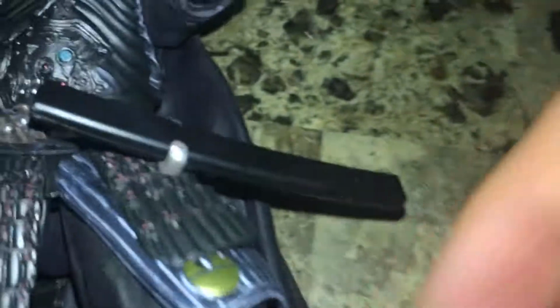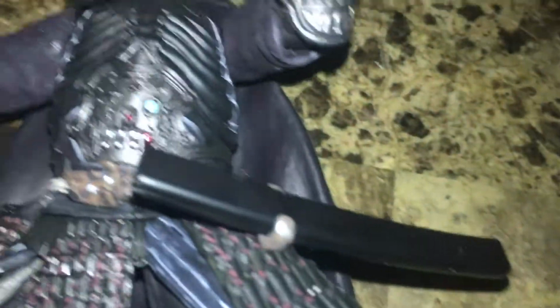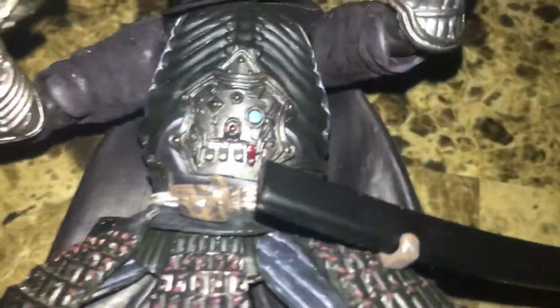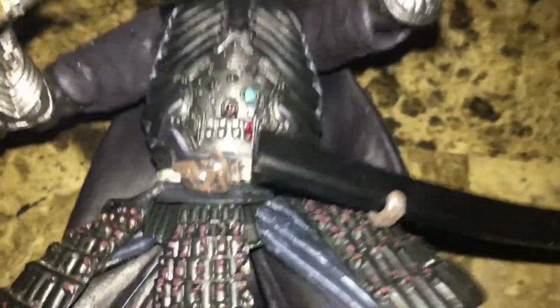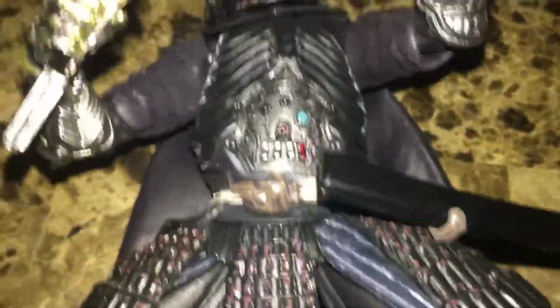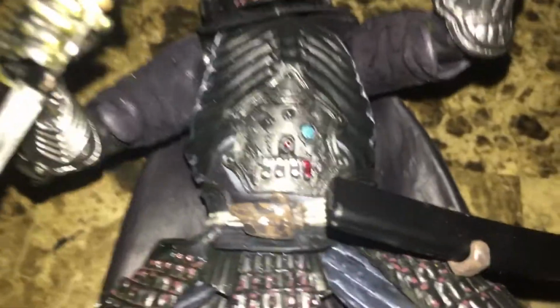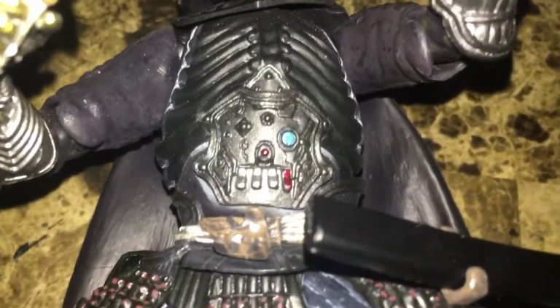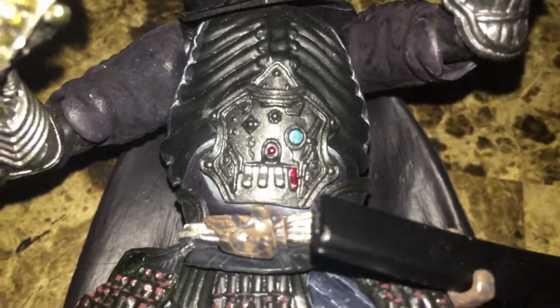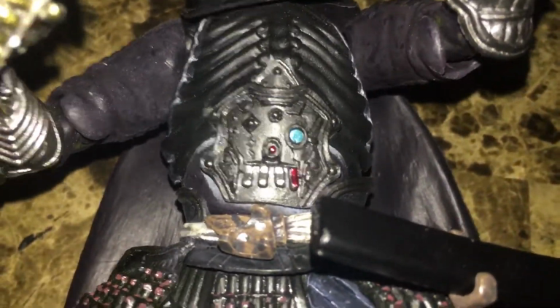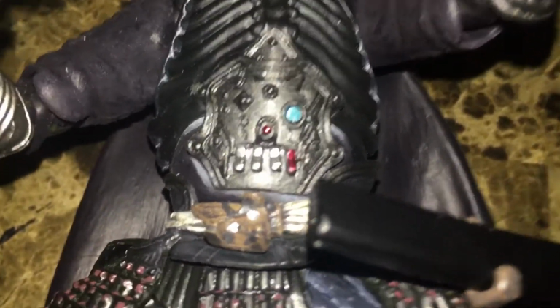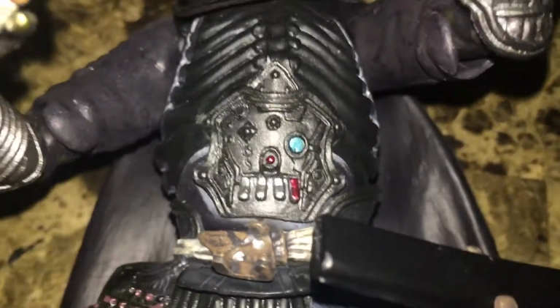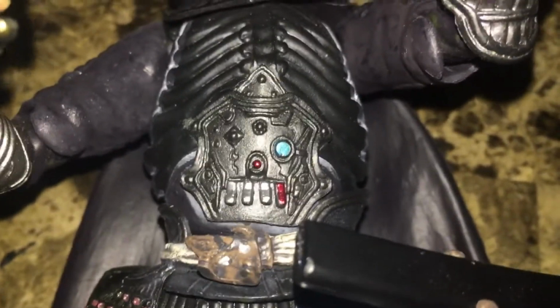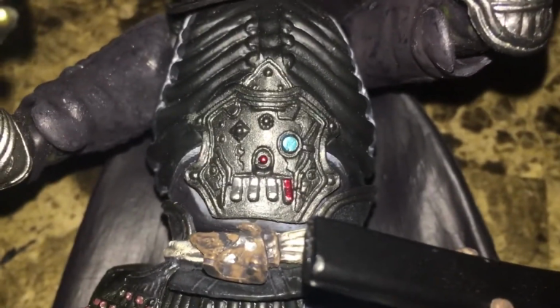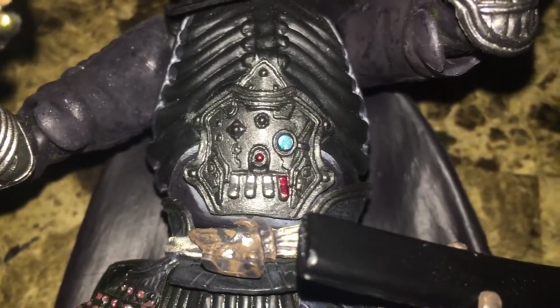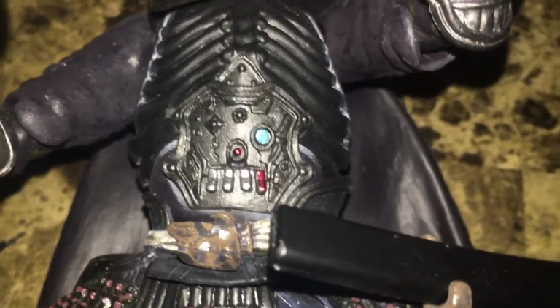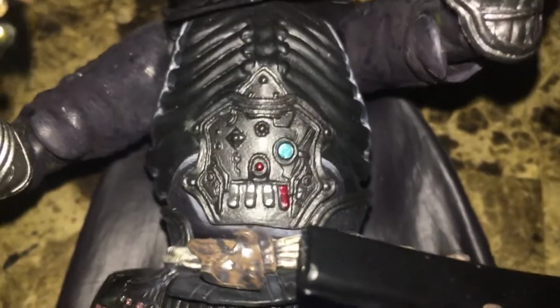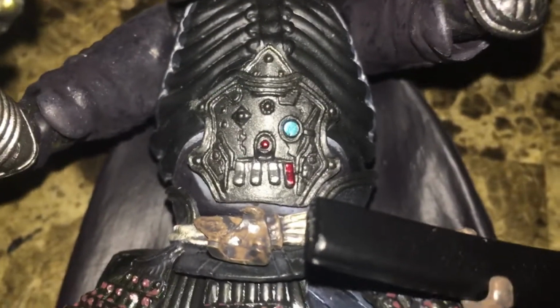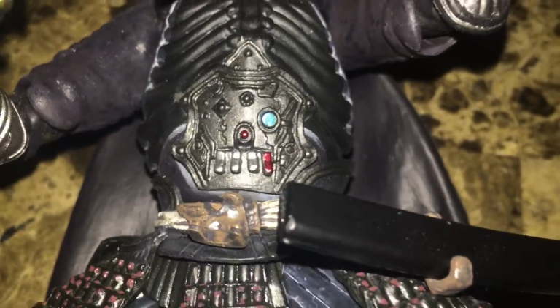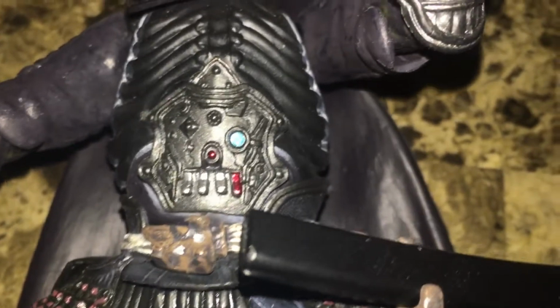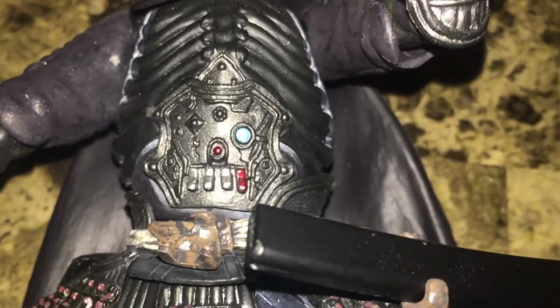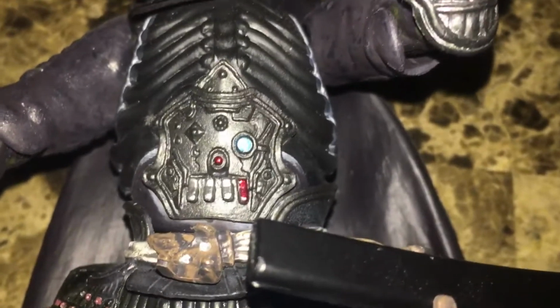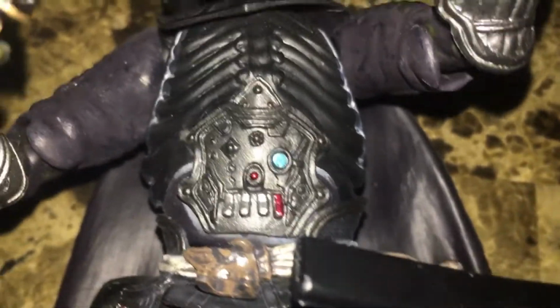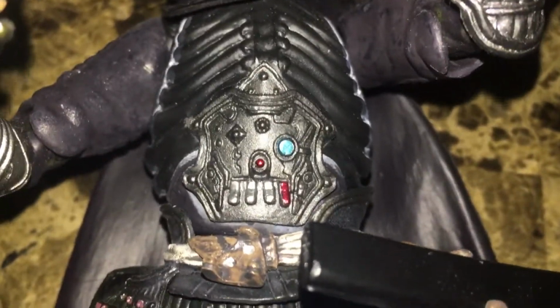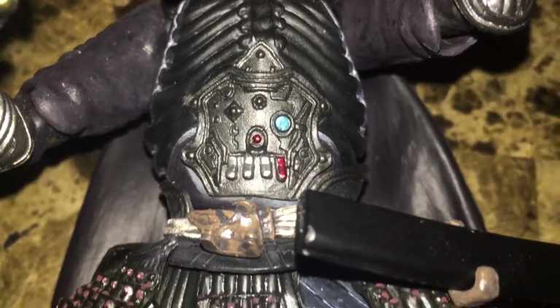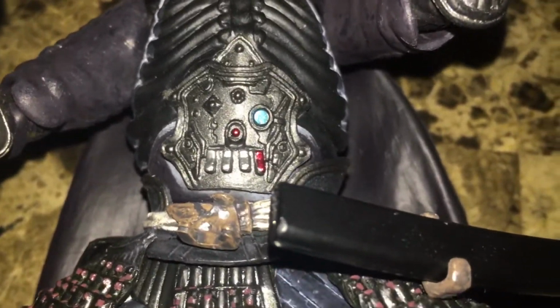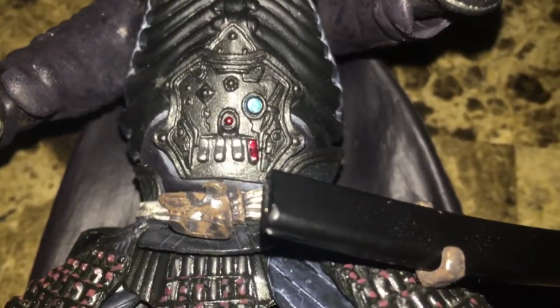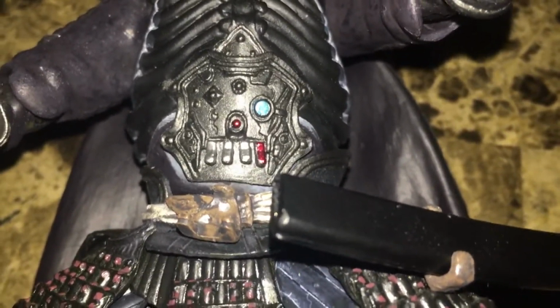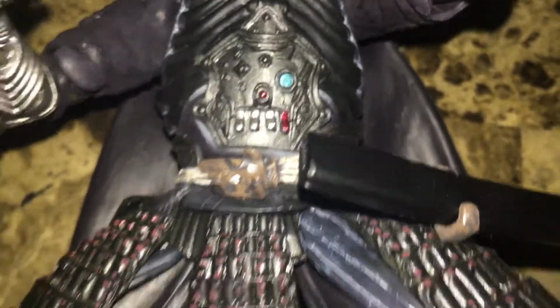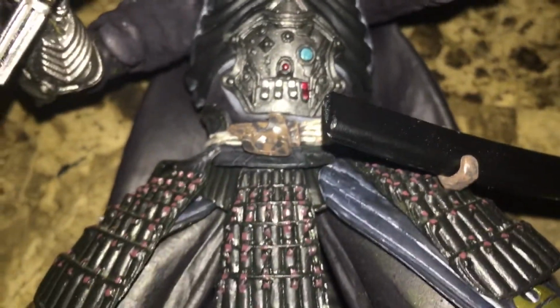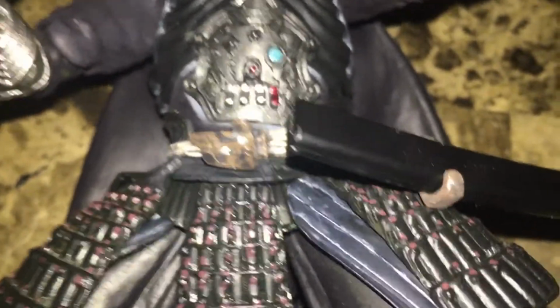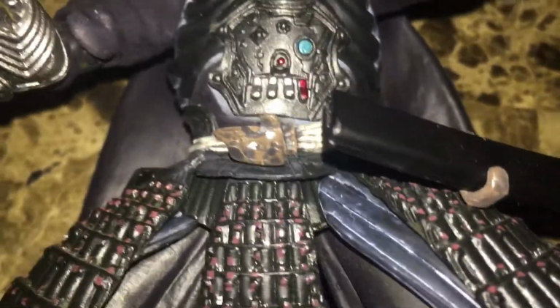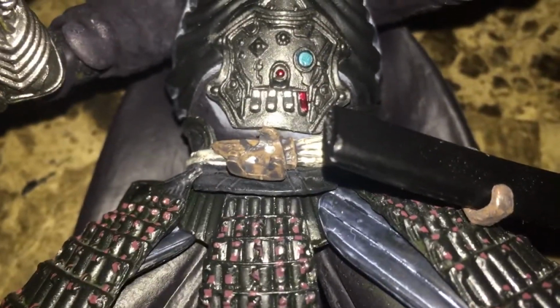You're probably wondering where his chest boxes are — check it out. They made it into part of the uniform, using gems and things like that.